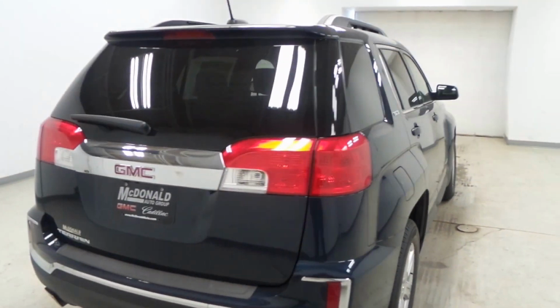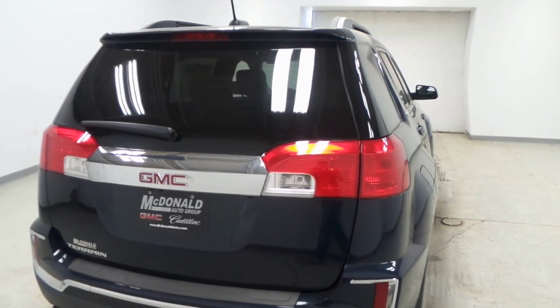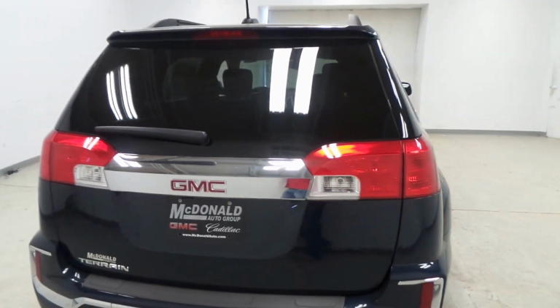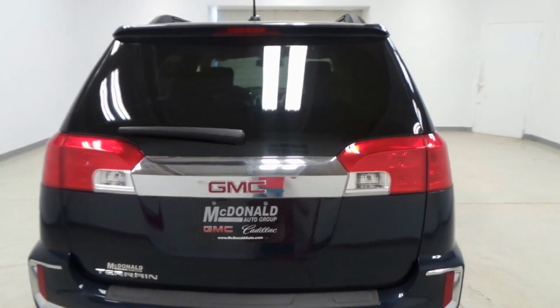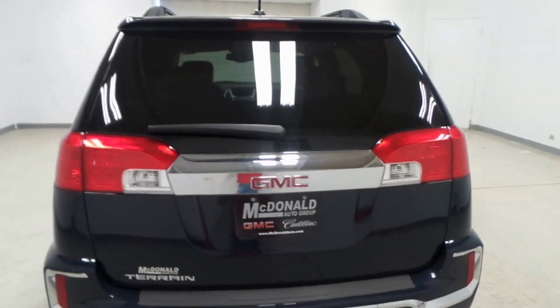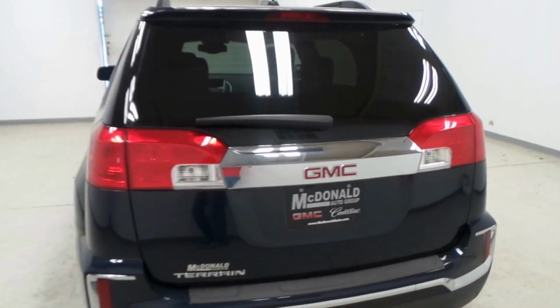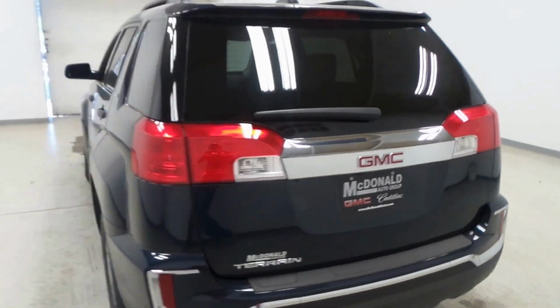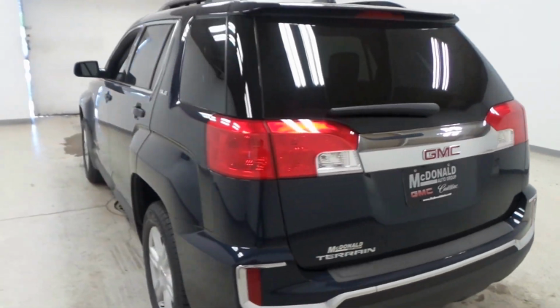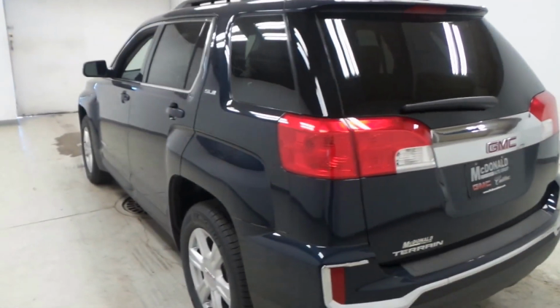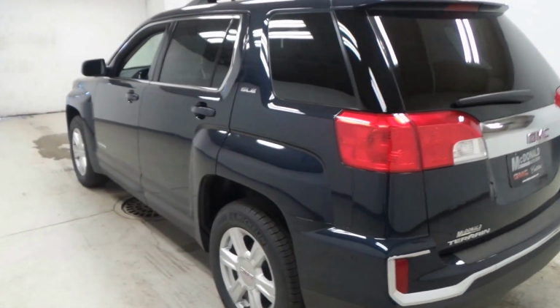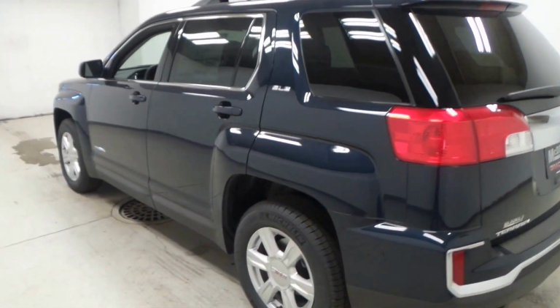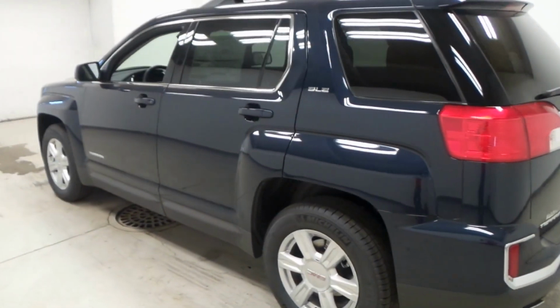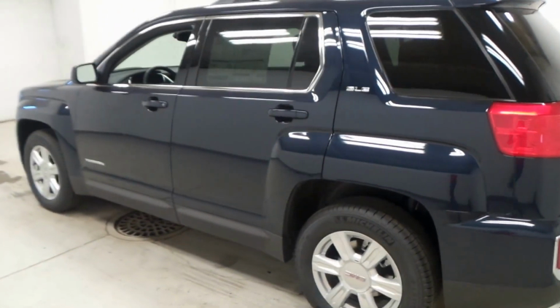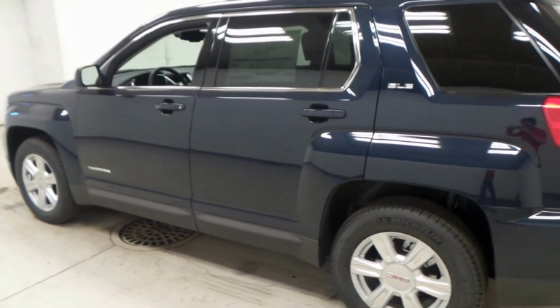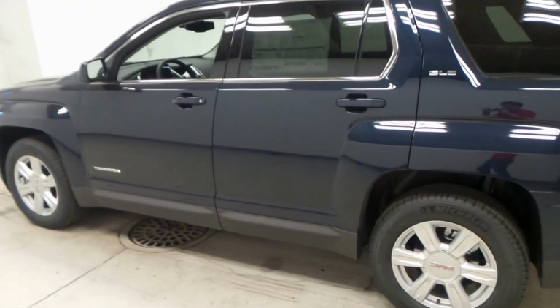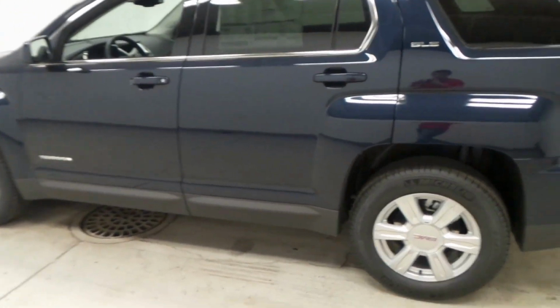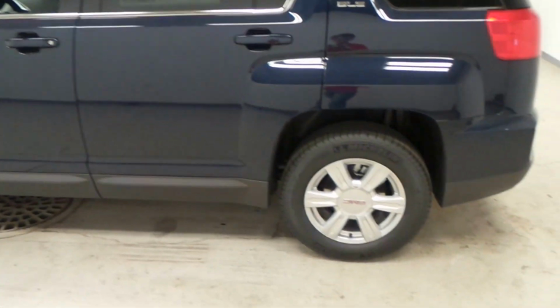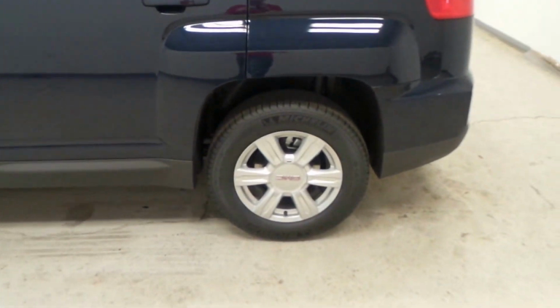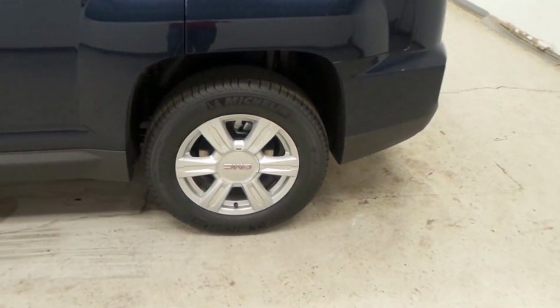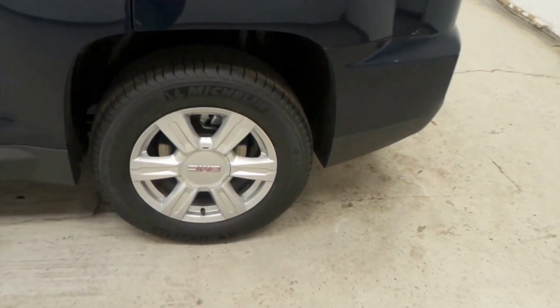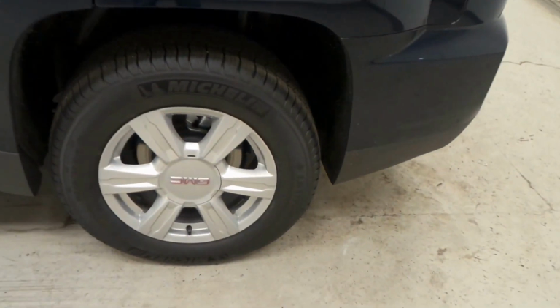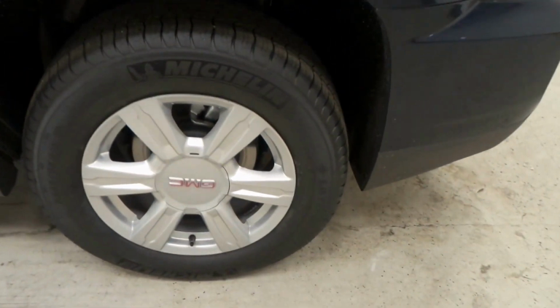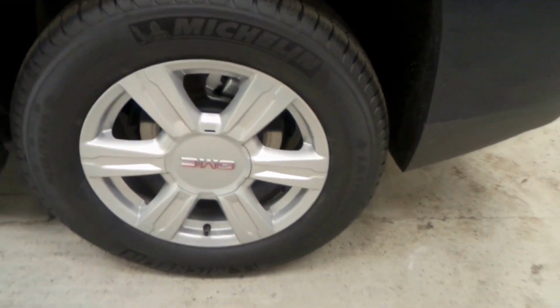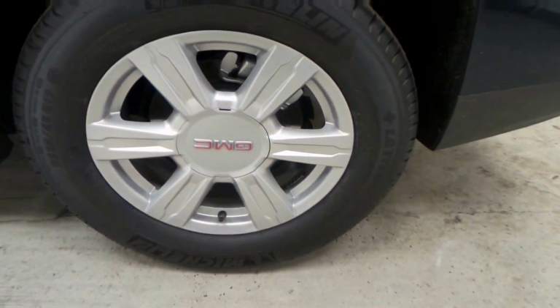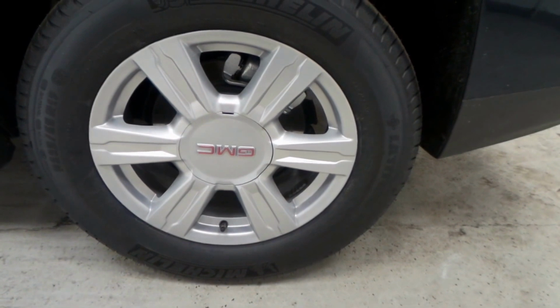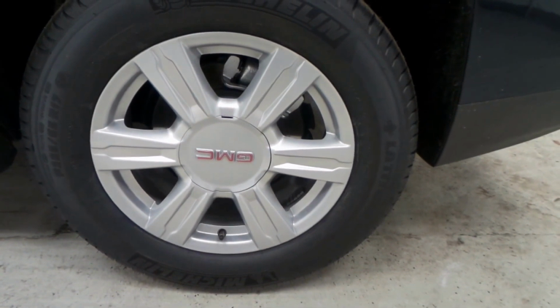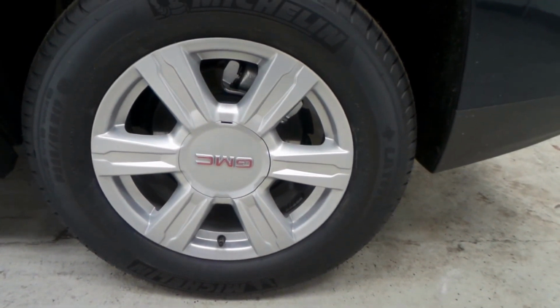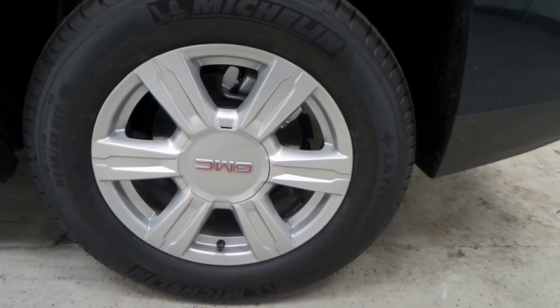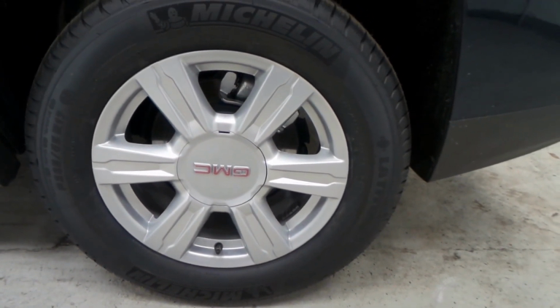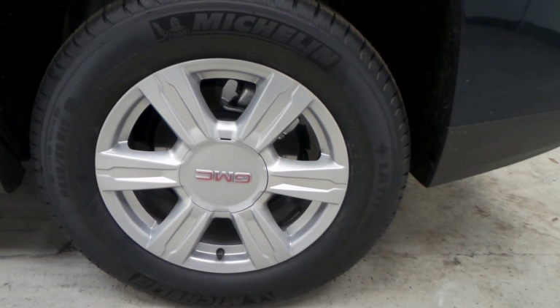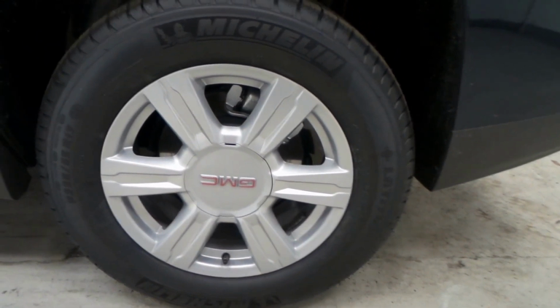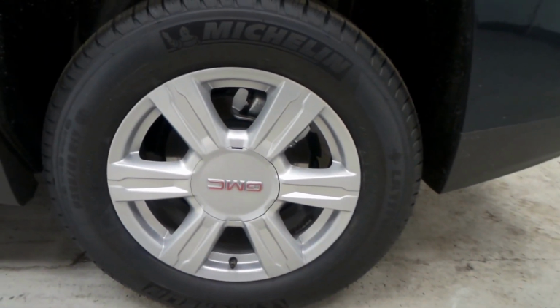It has a back-up camera, a nice chrome trim around the windows. It's in a nice blue color. It has these very good-looking Michelin tires on a 17-inch alloy rim.